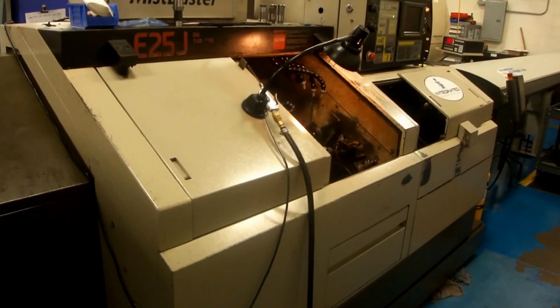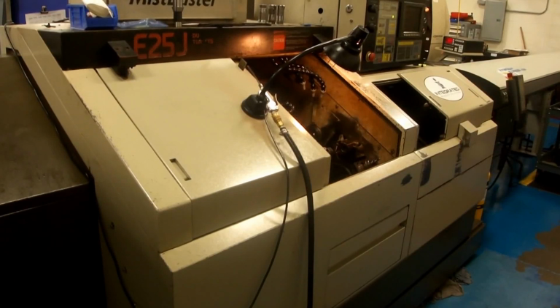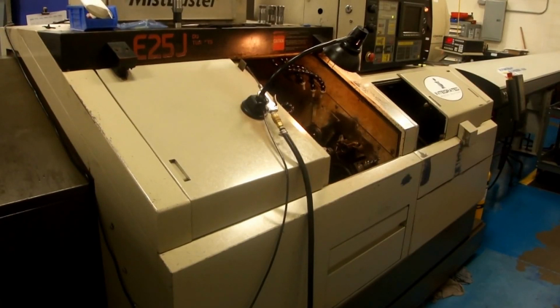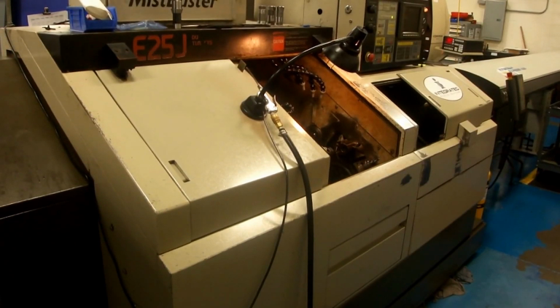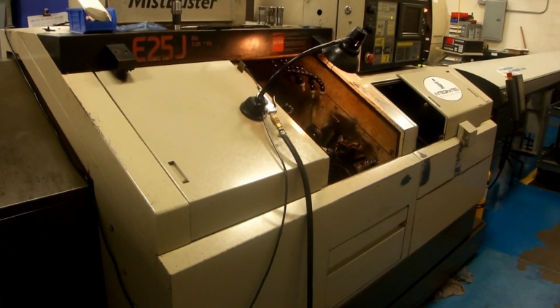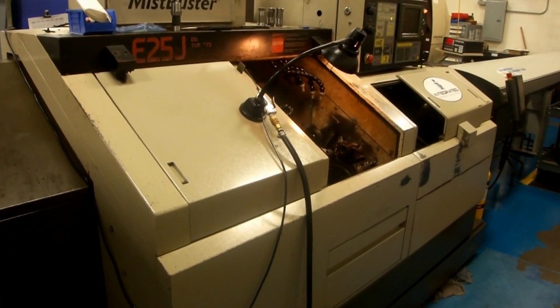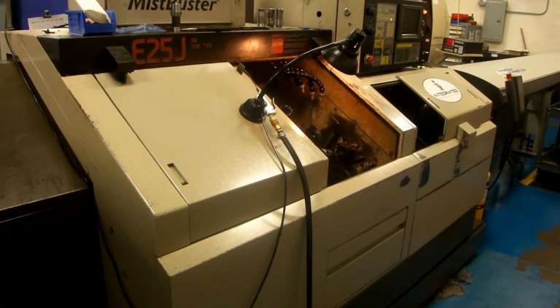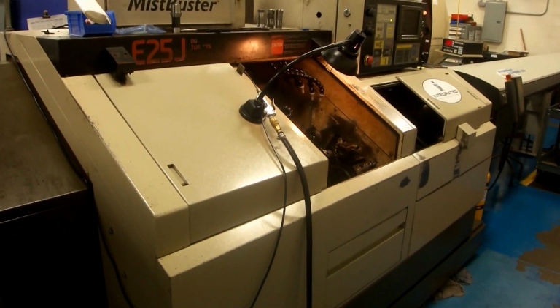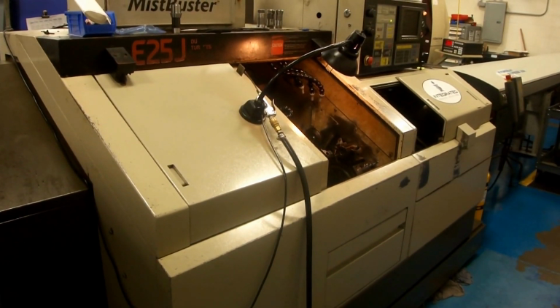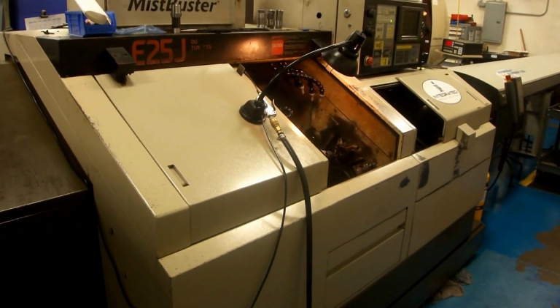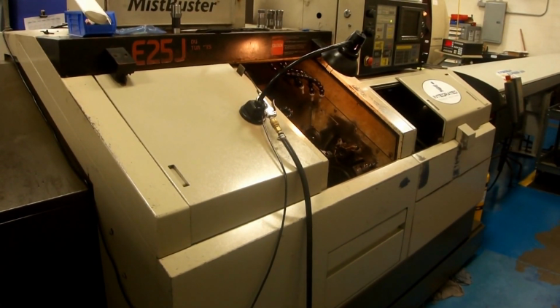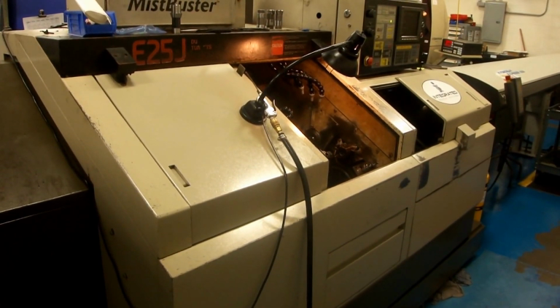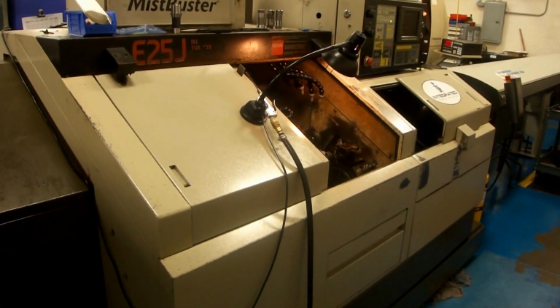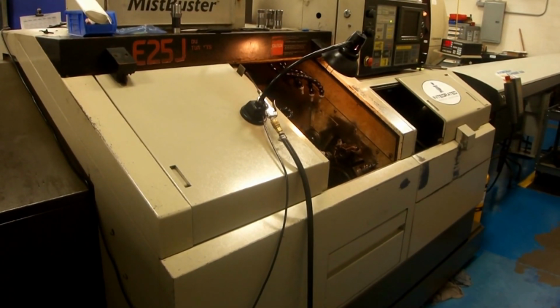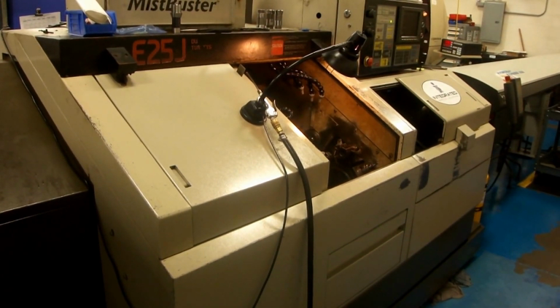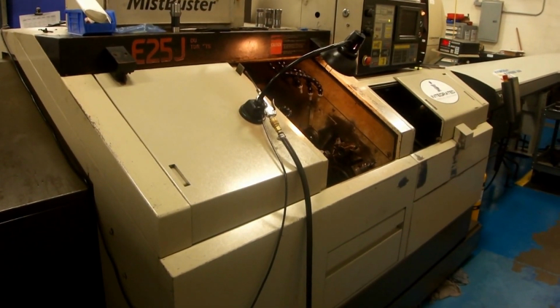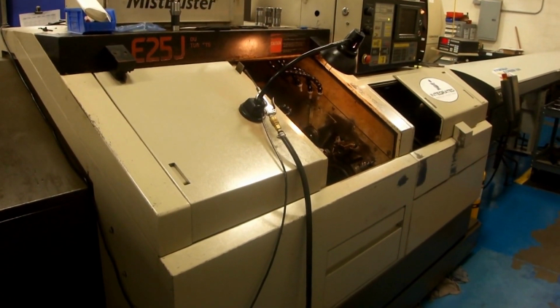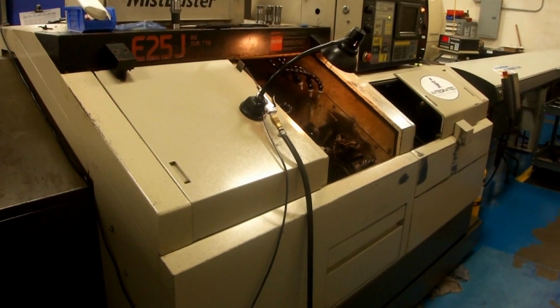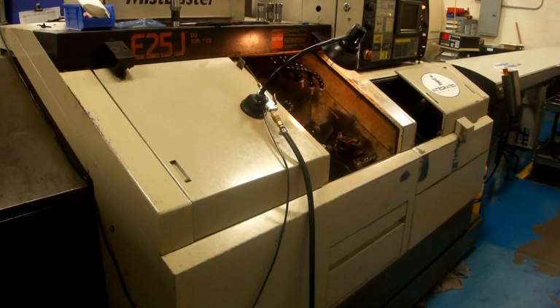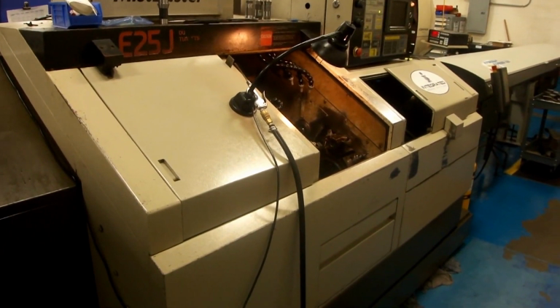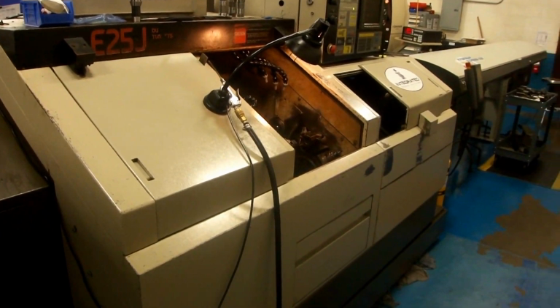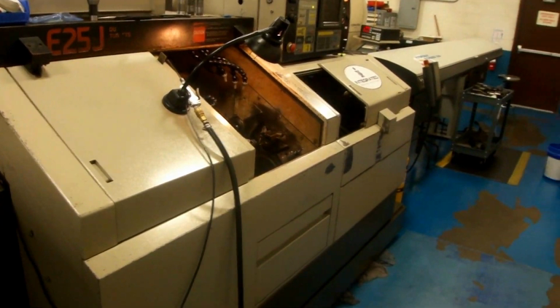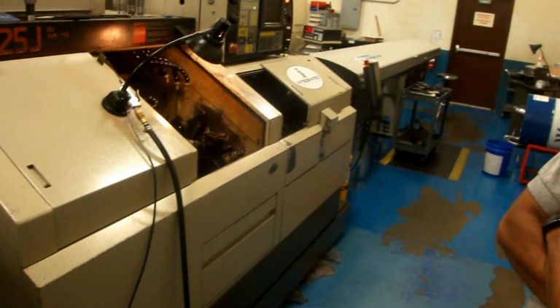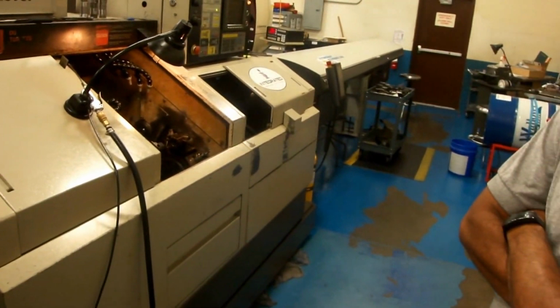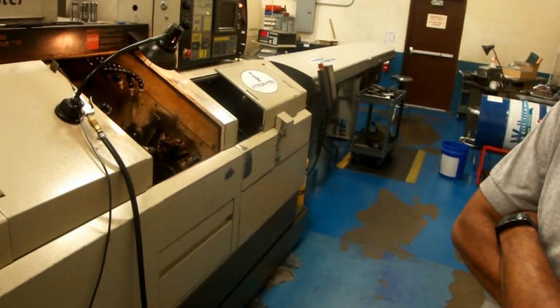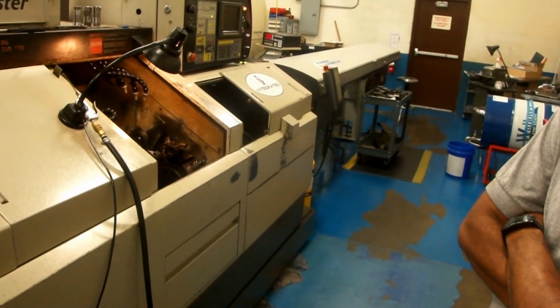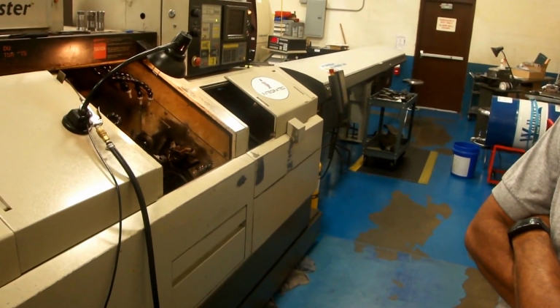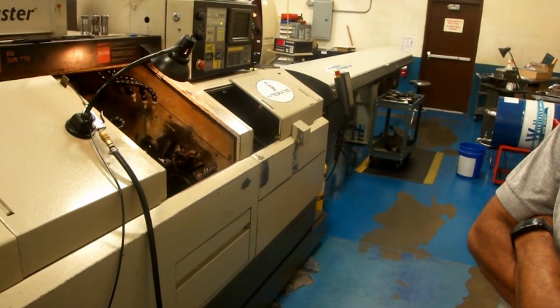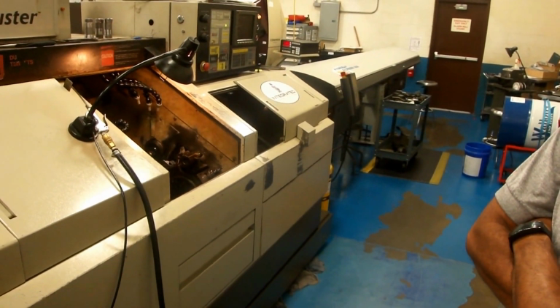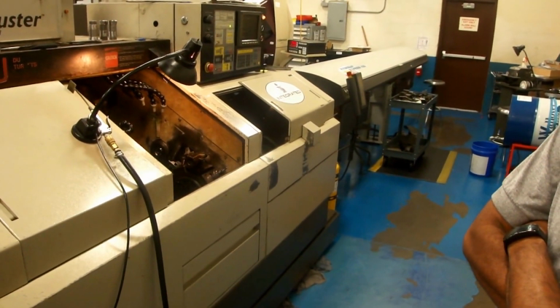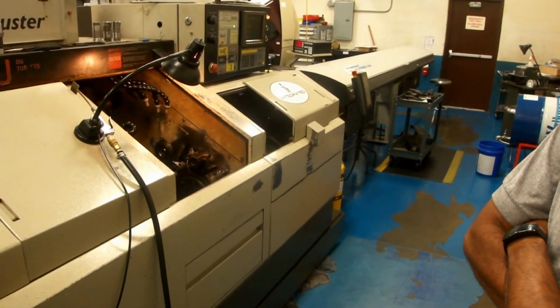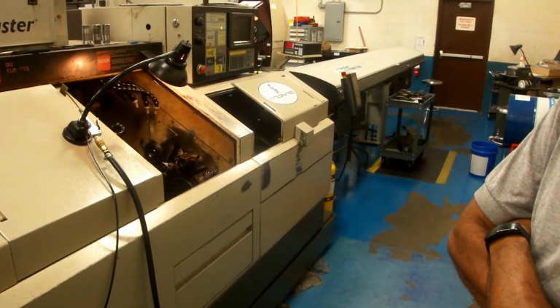This is an E25J Citizen, new in 1993, and it has an L&S bar feeder.